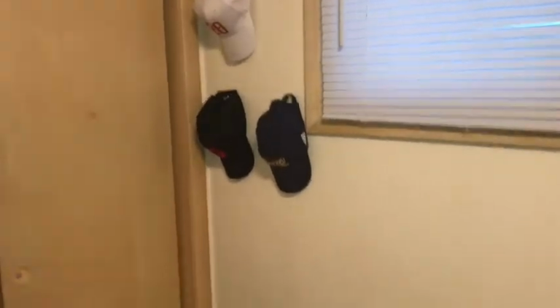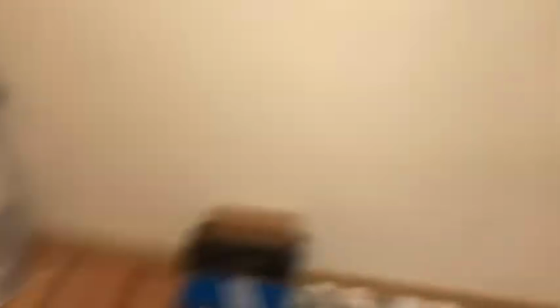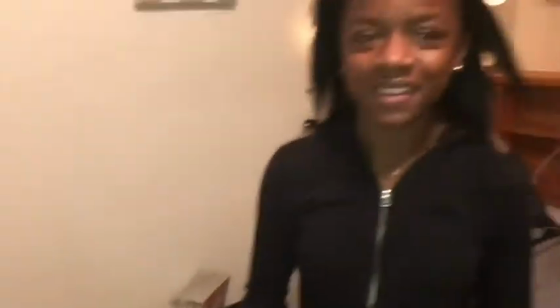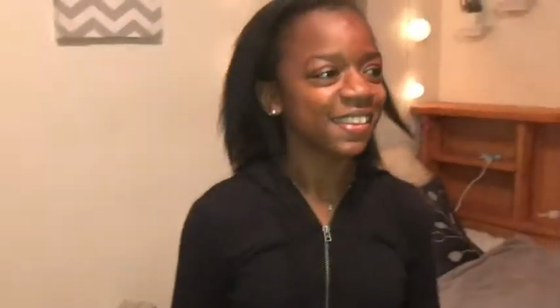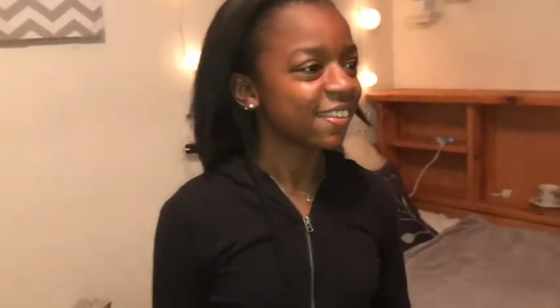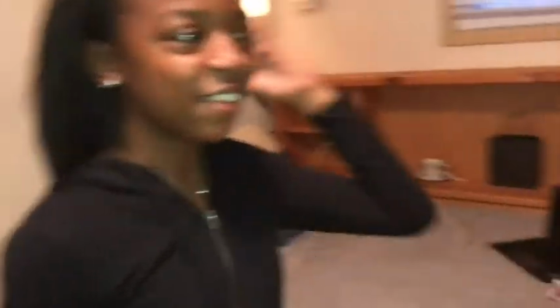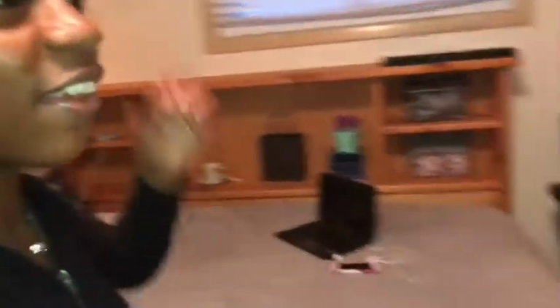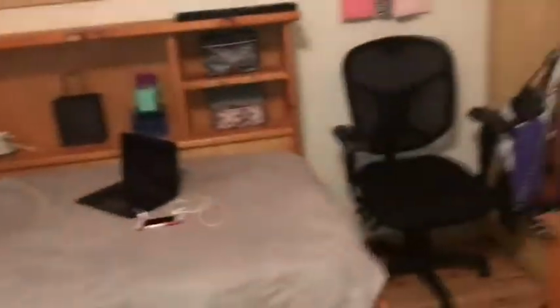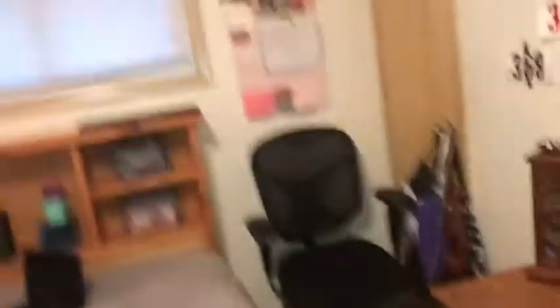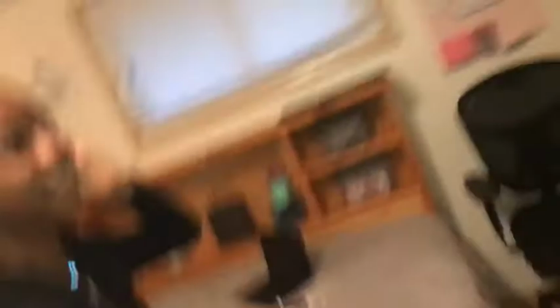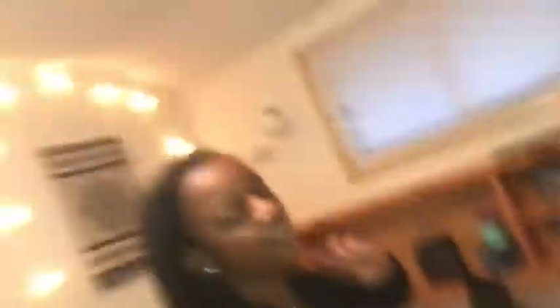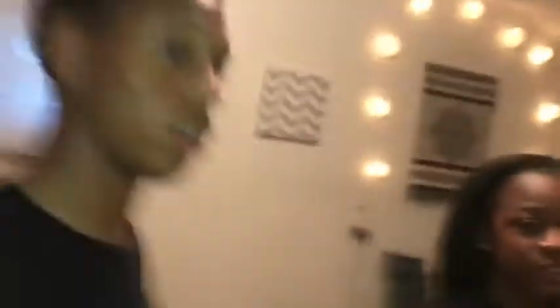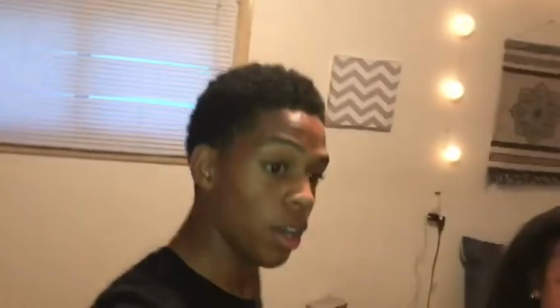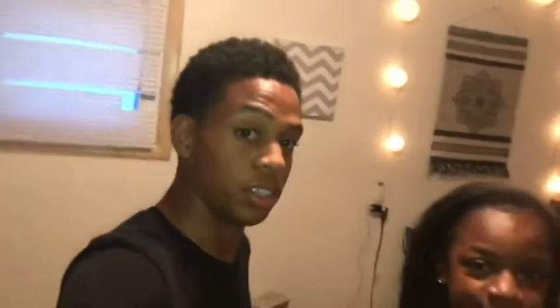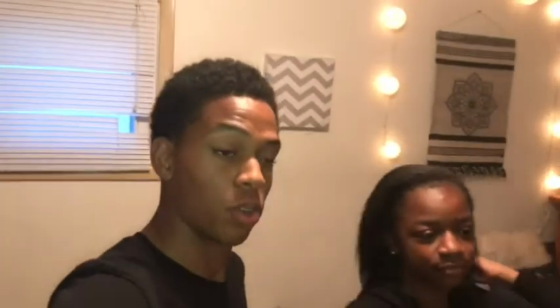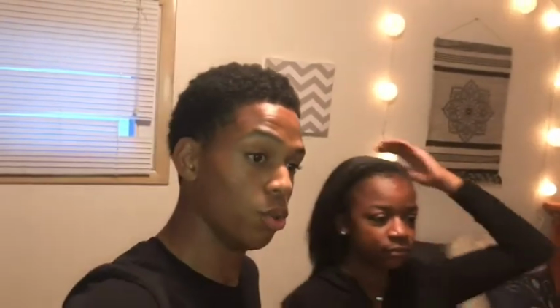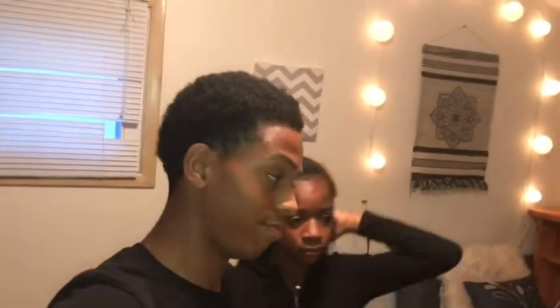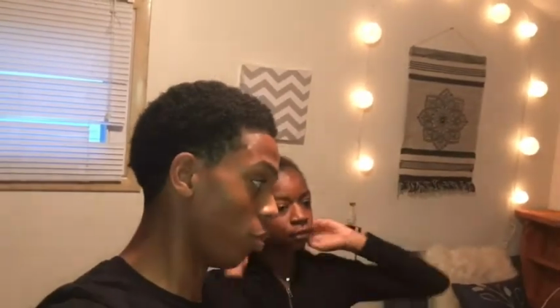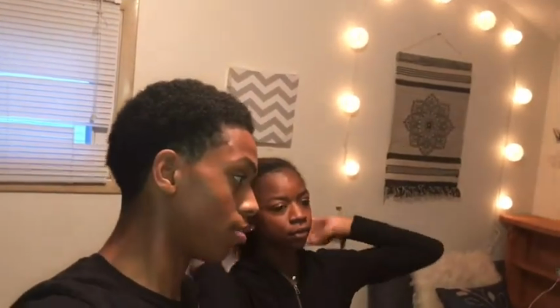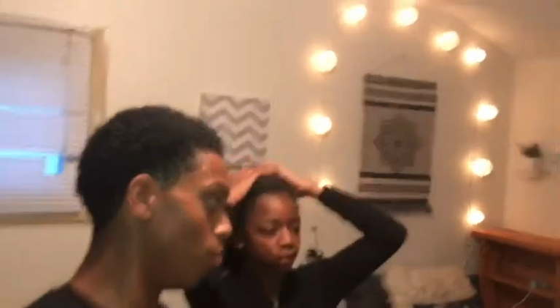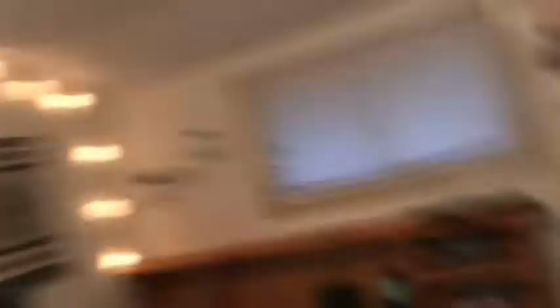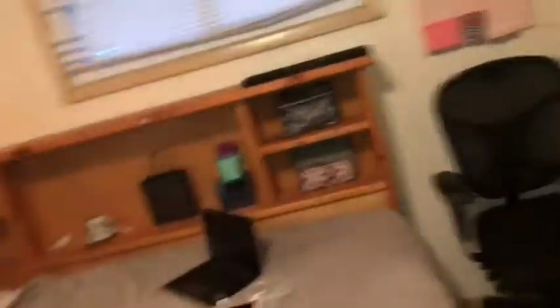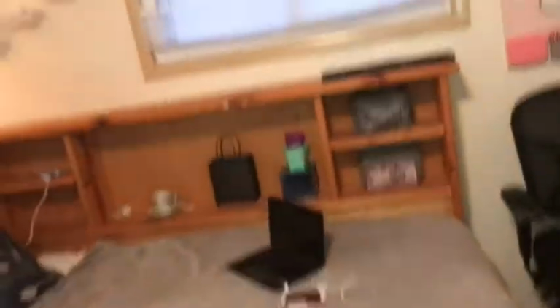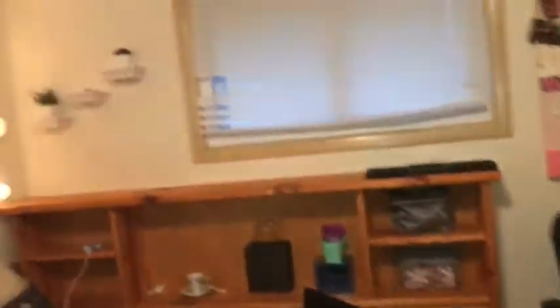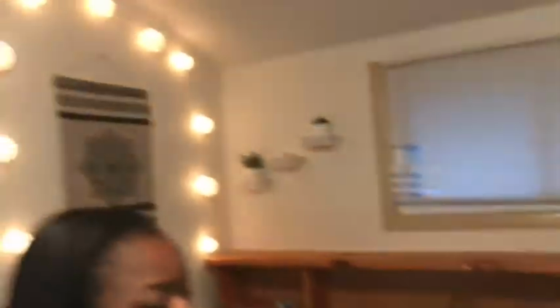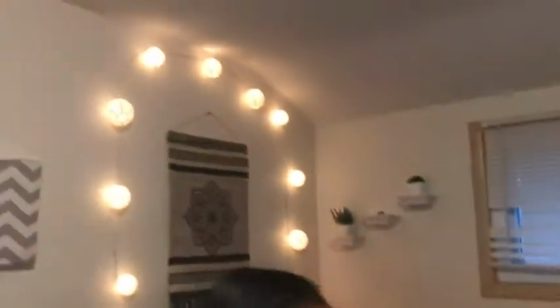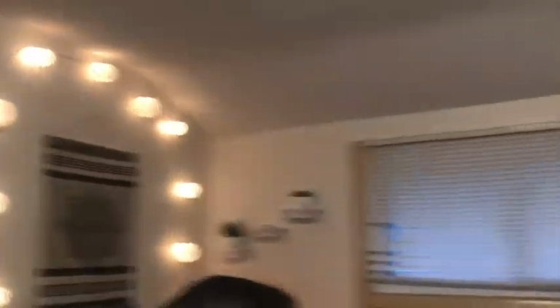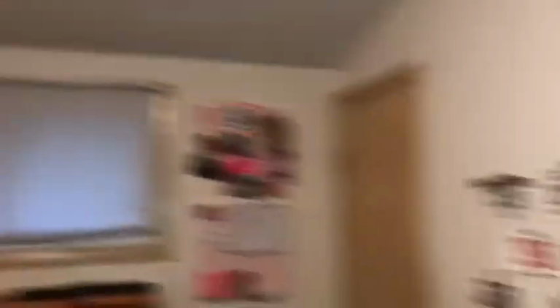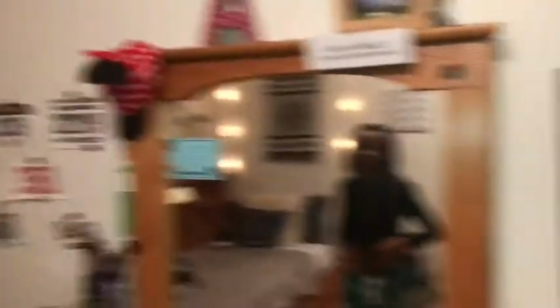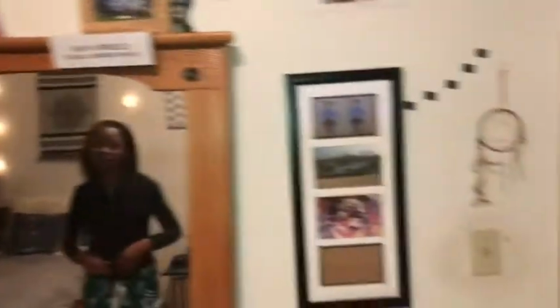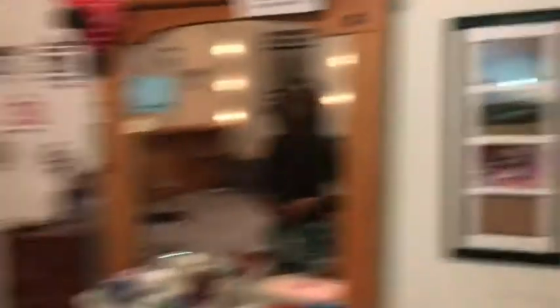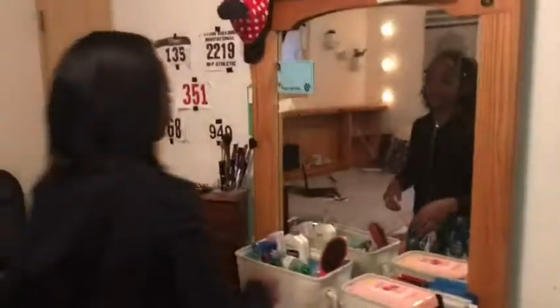Oh my gosh, no, this room is awesome. Thank you. I just bought stuff for our room so we can like upgrade it. Oh my gosh, like we just... I like it way better than how it was before.